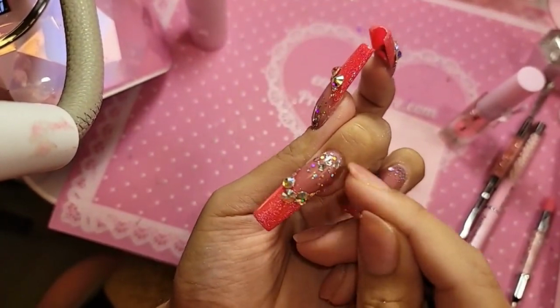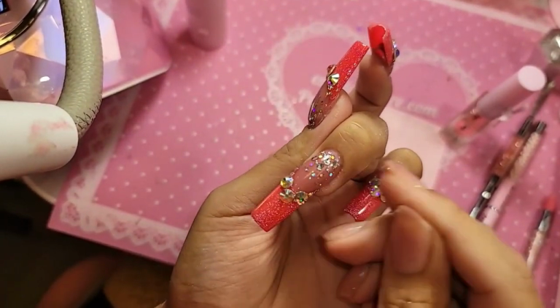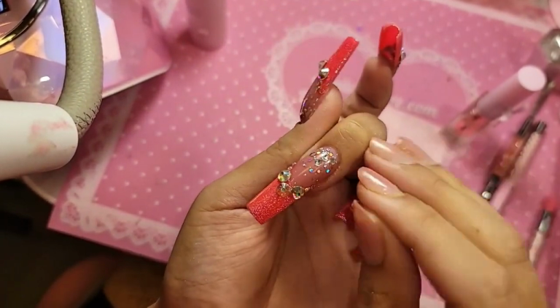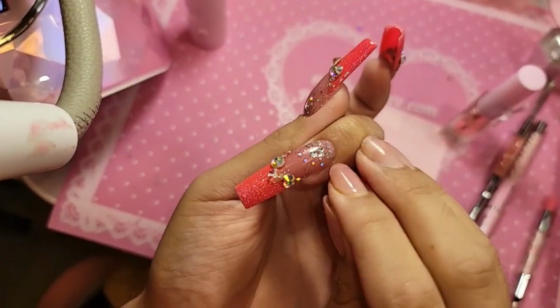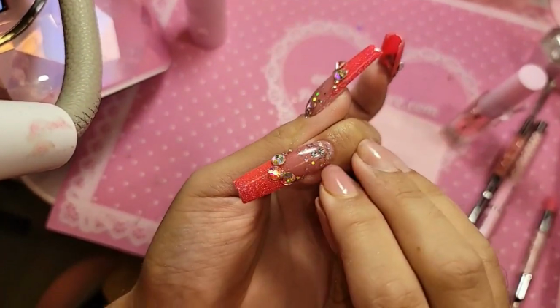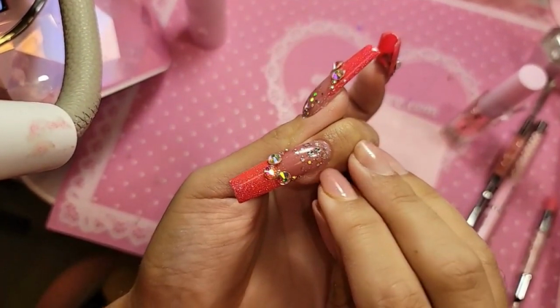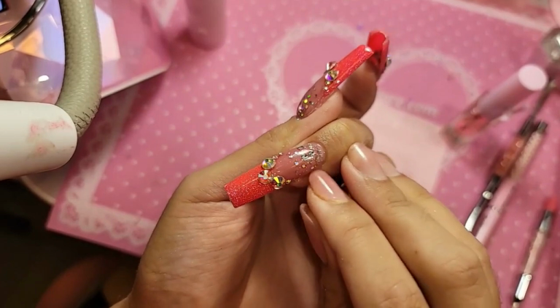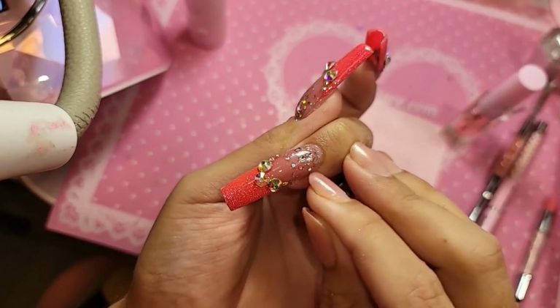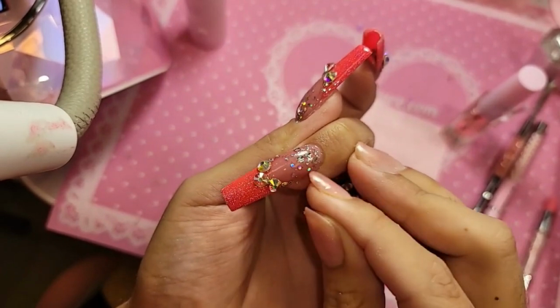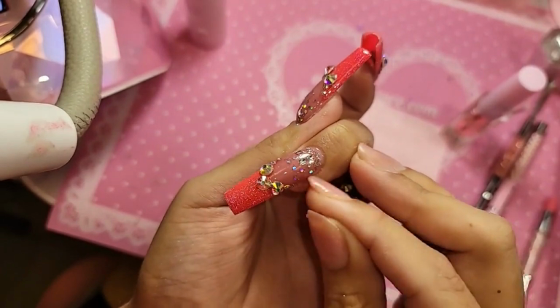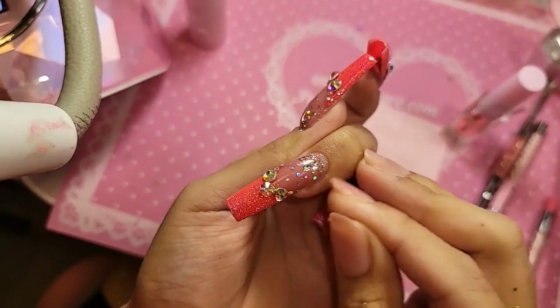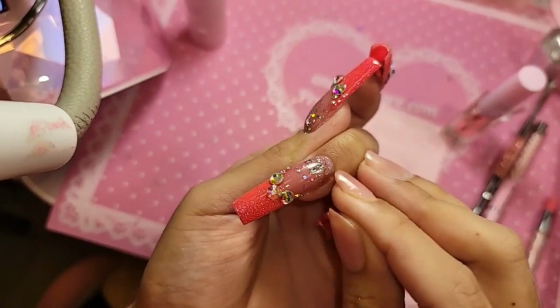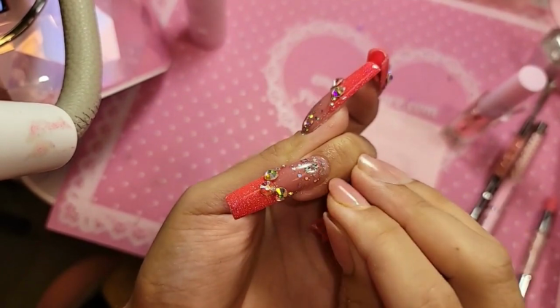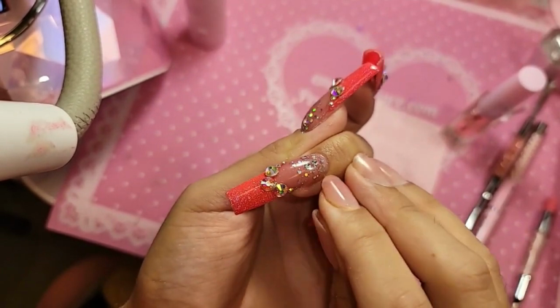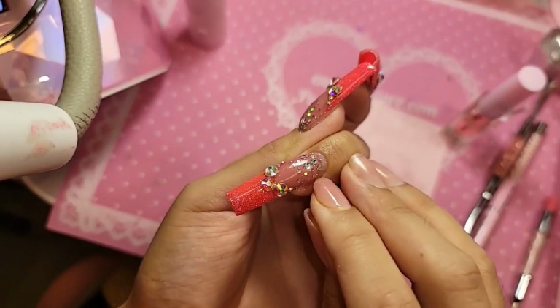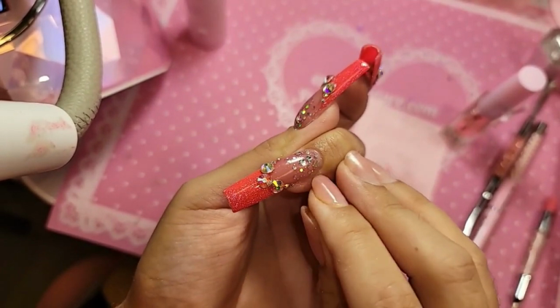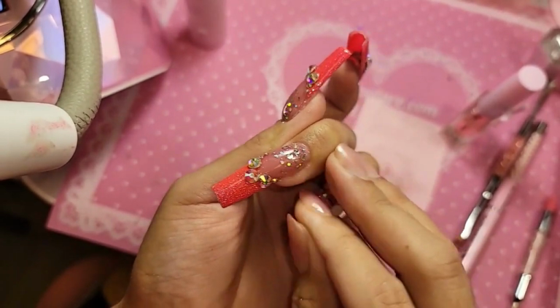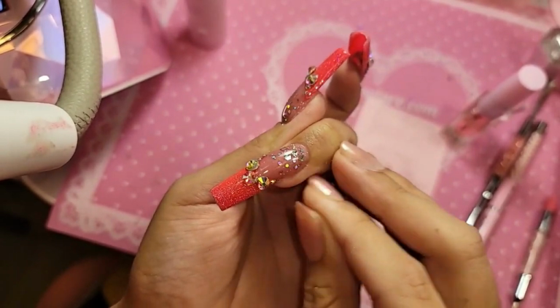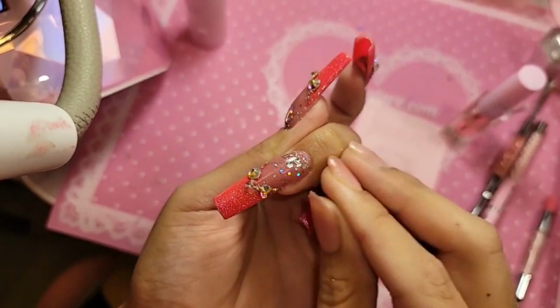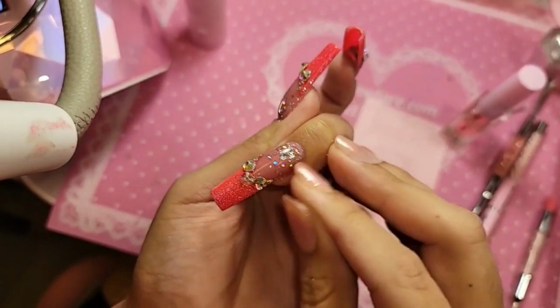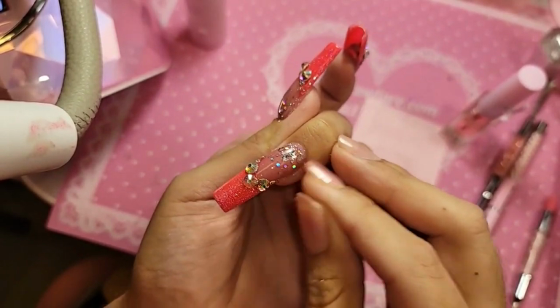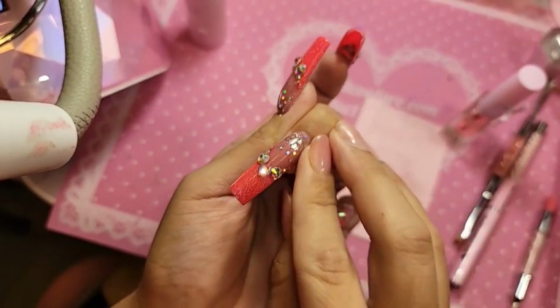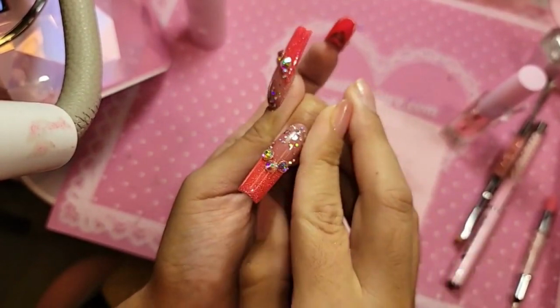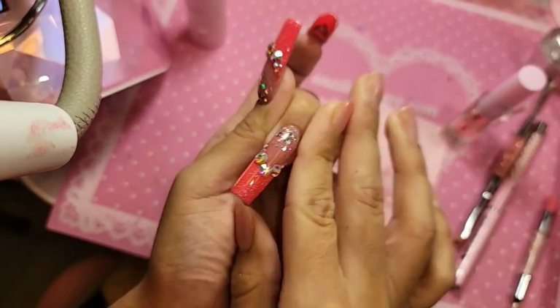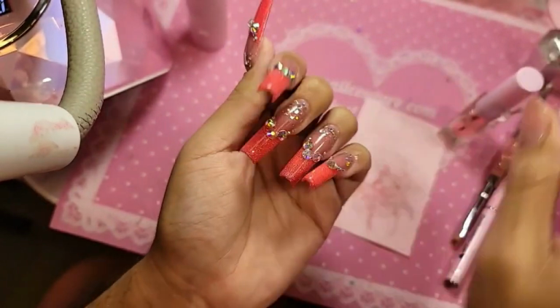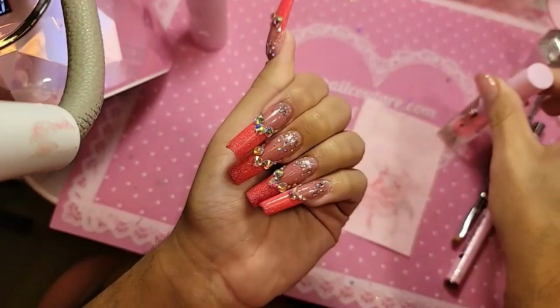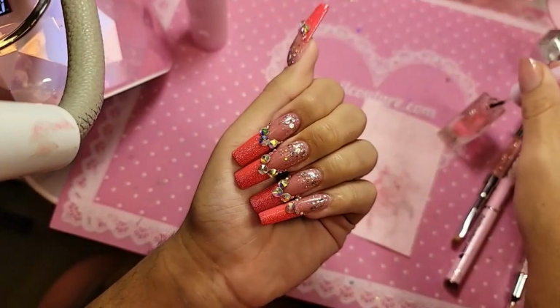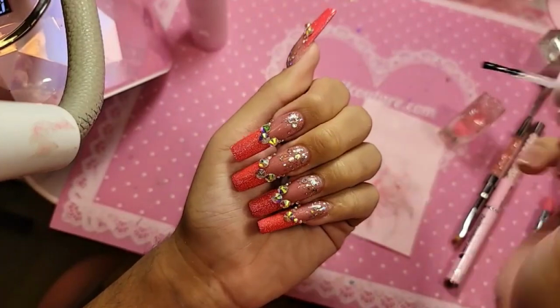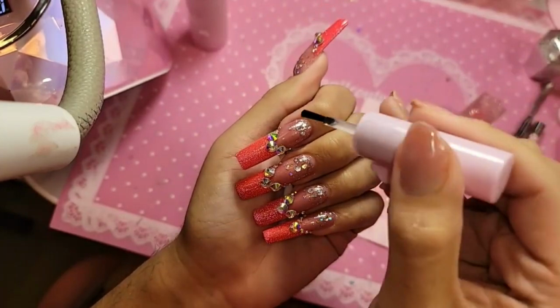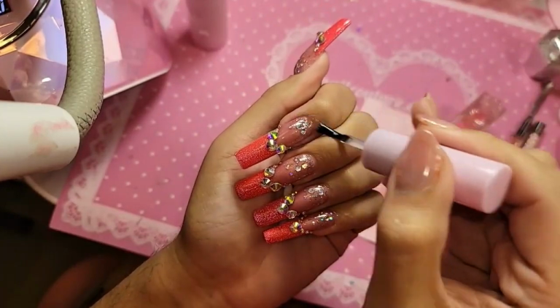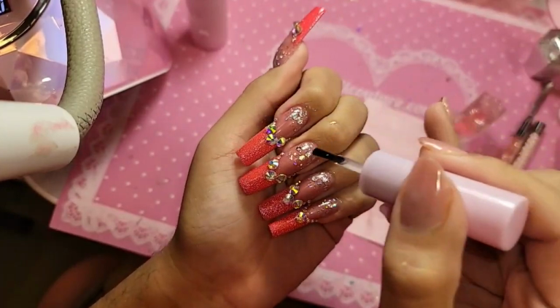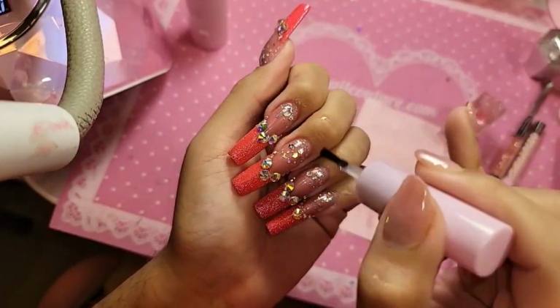Got a little gel here on the skin — a little bit of cuticle oil.